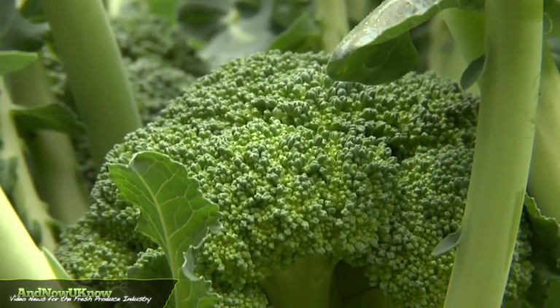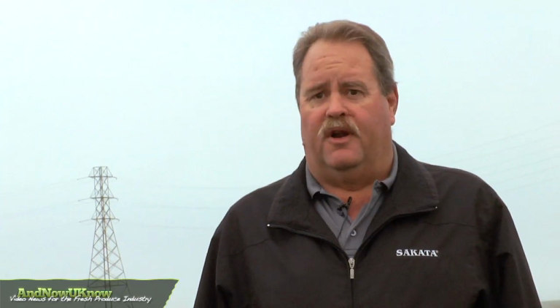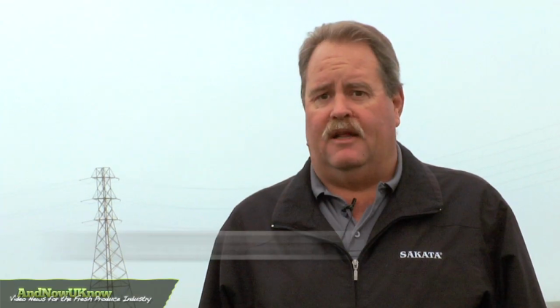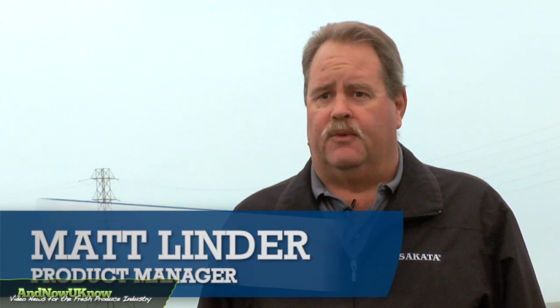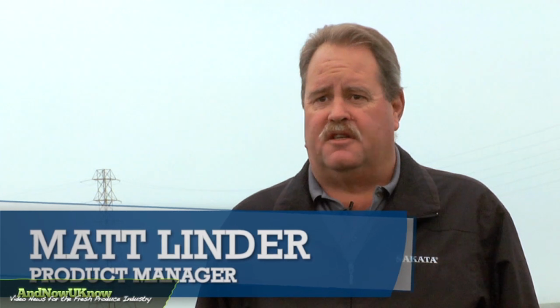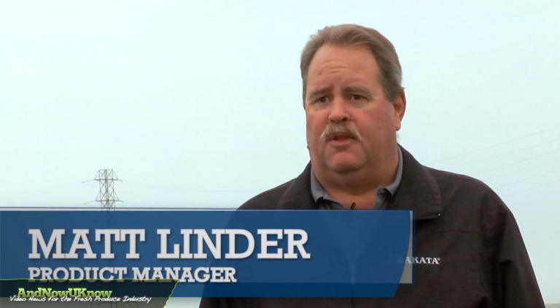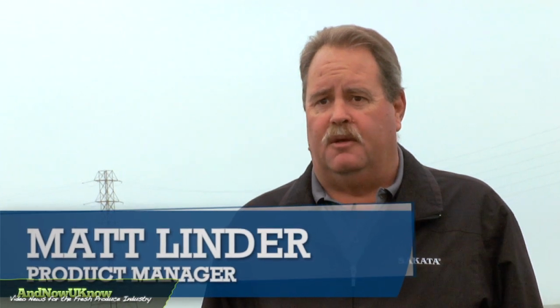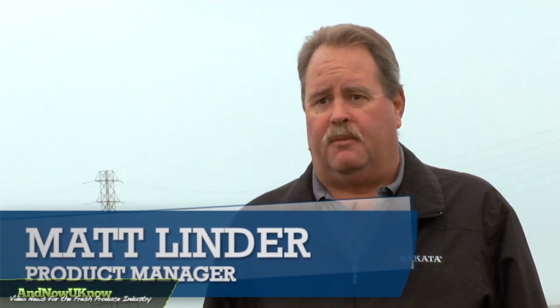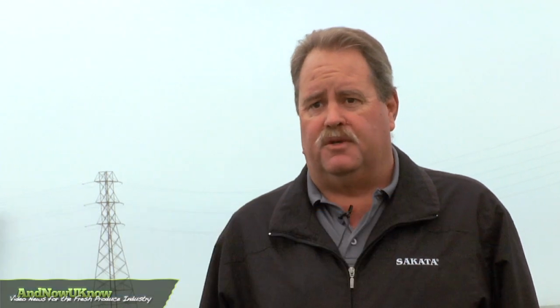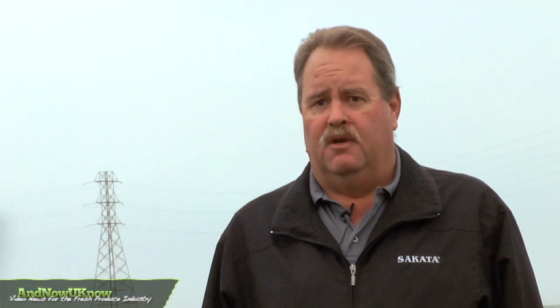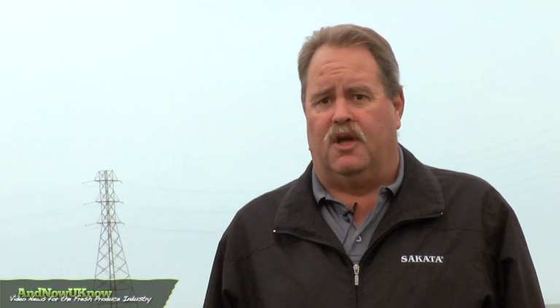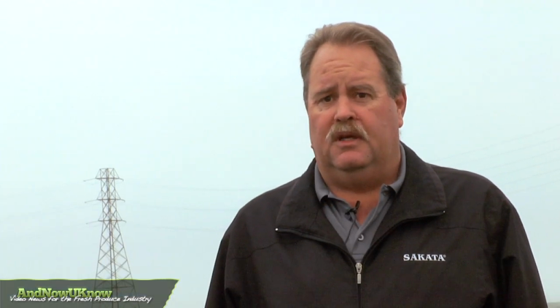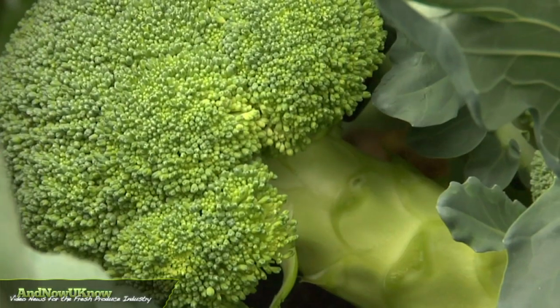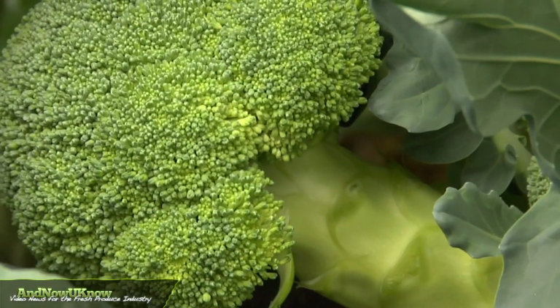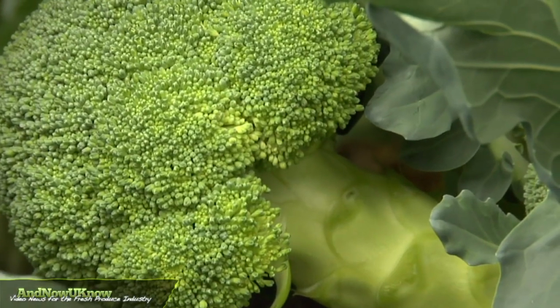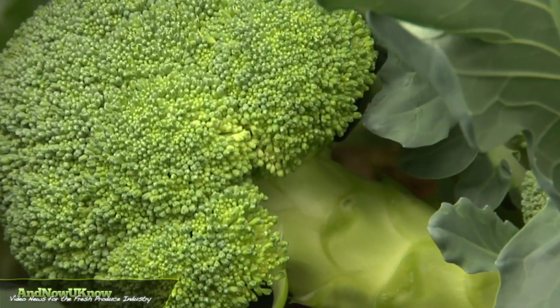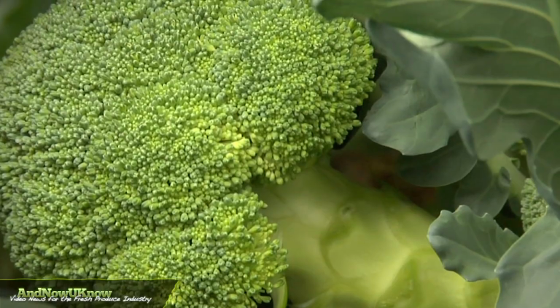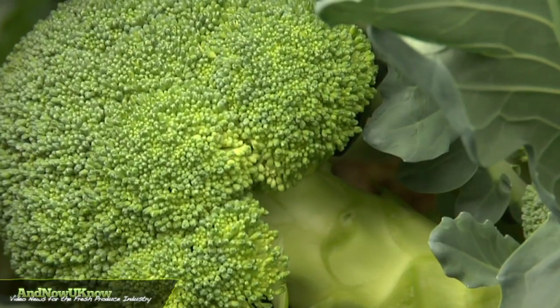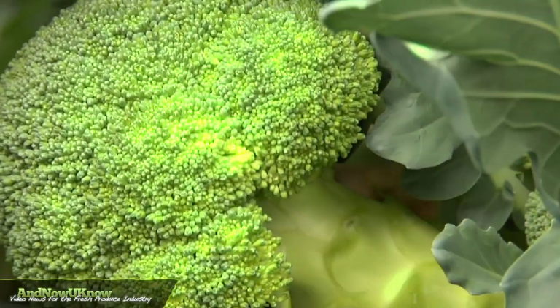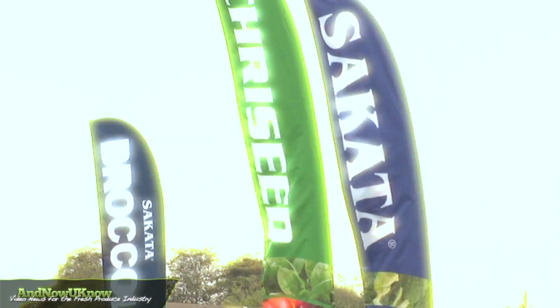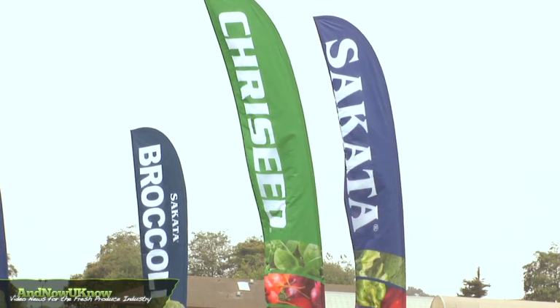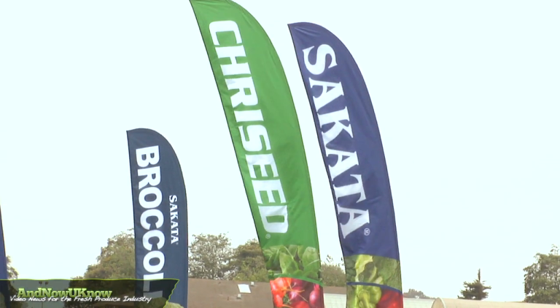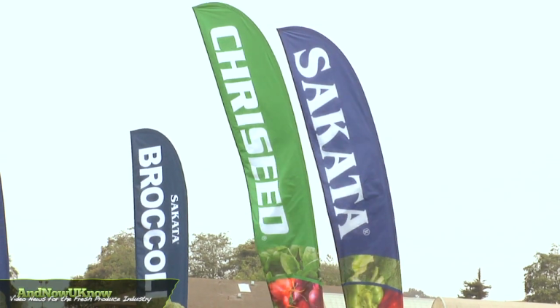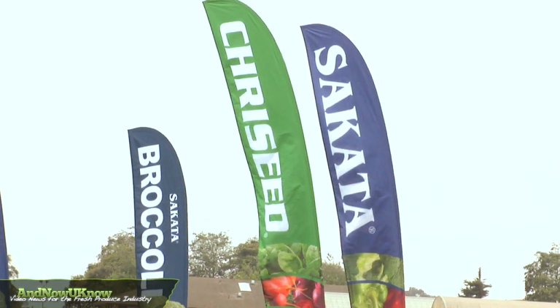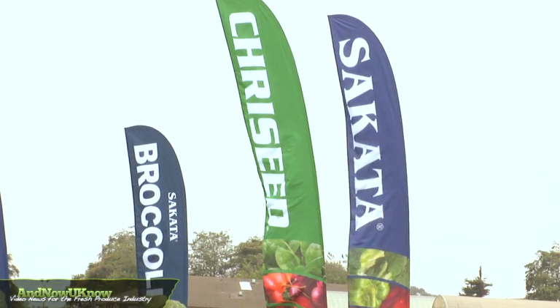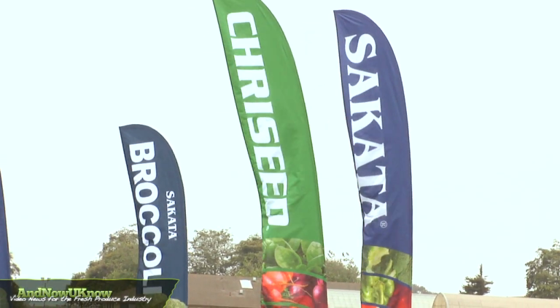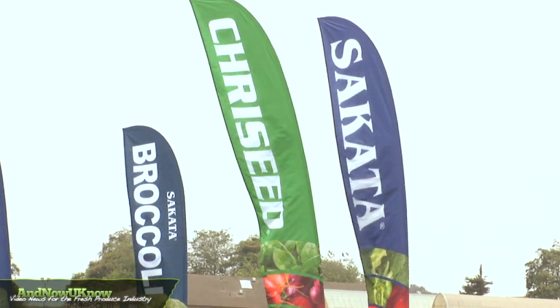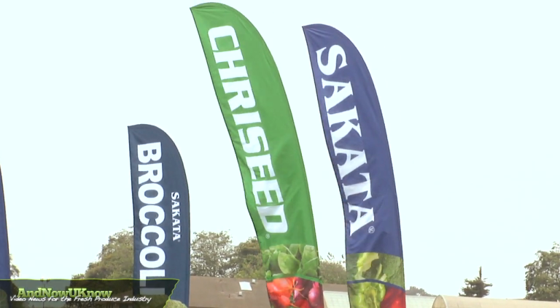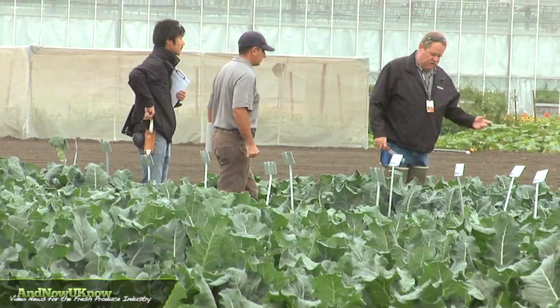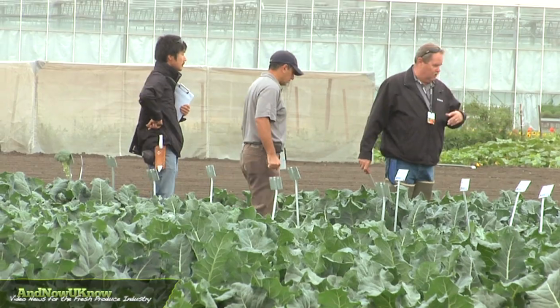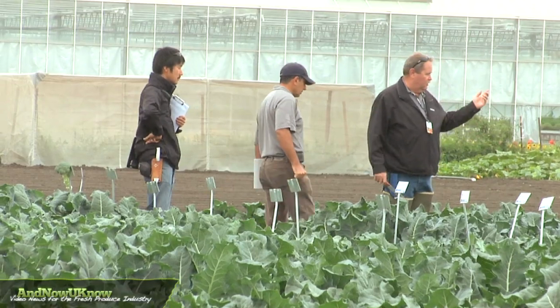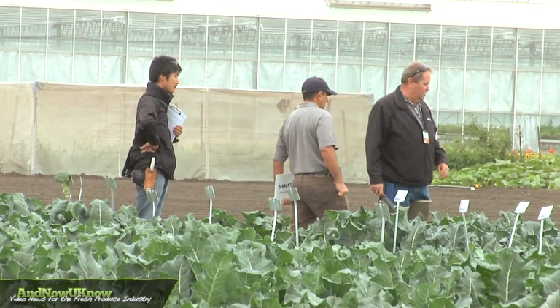Good morning. I'm Matt Linder from Sacata Seed. I'm the broccoli product manager for our company. We're here at our Salinas research station. Today we're going to show you some varieties of our new genetics.